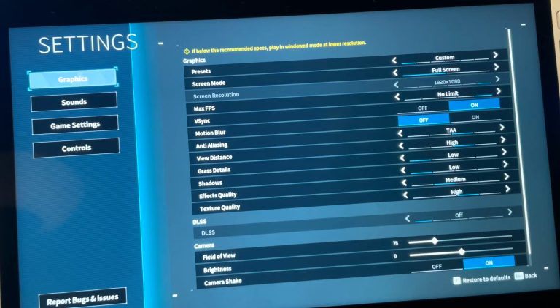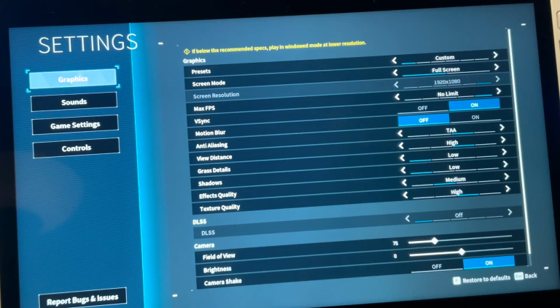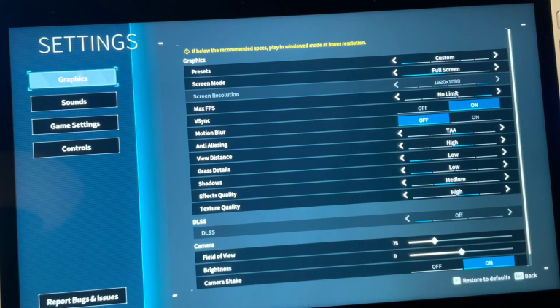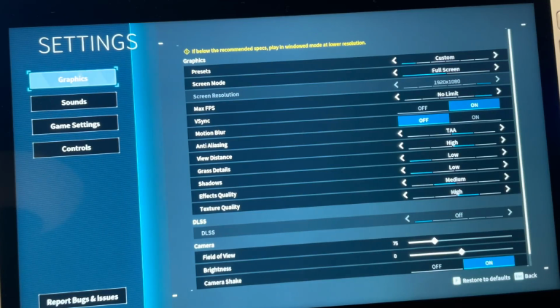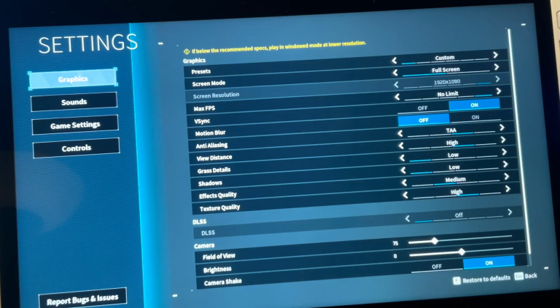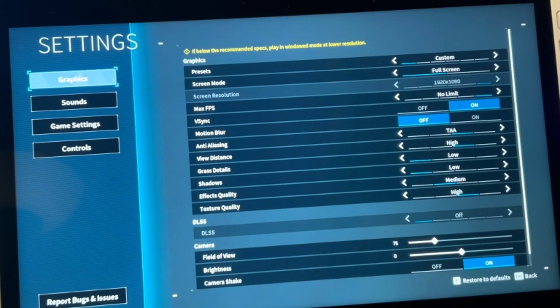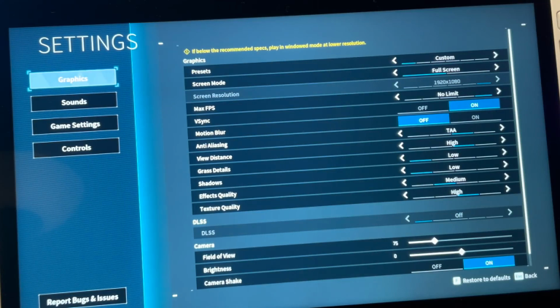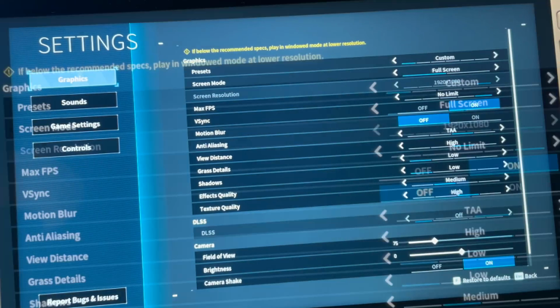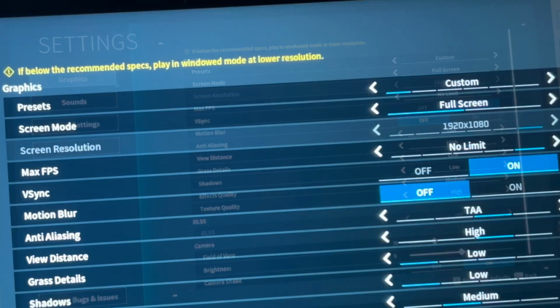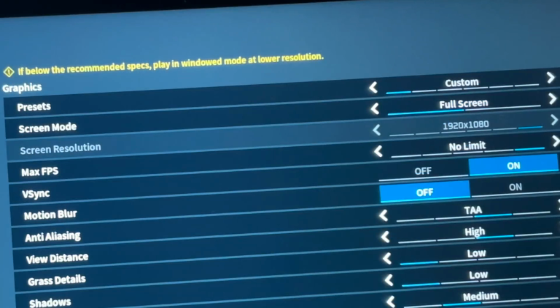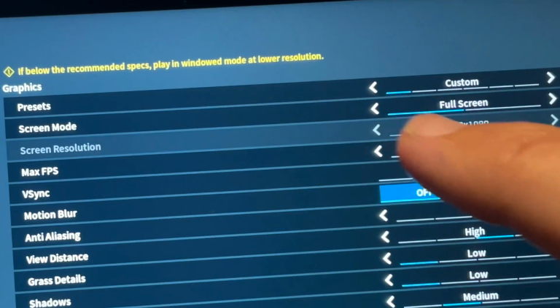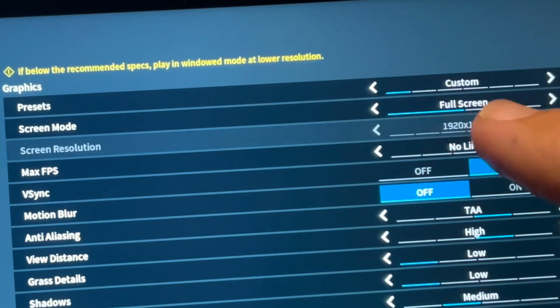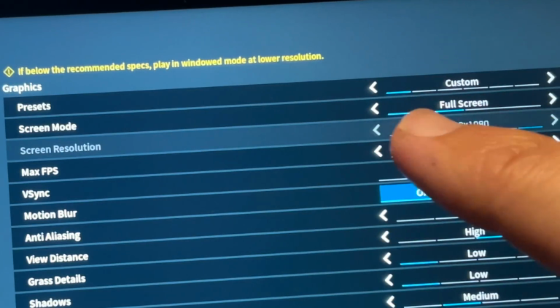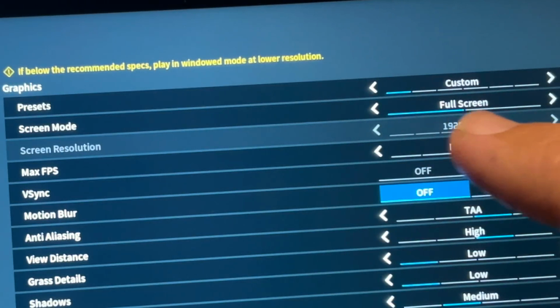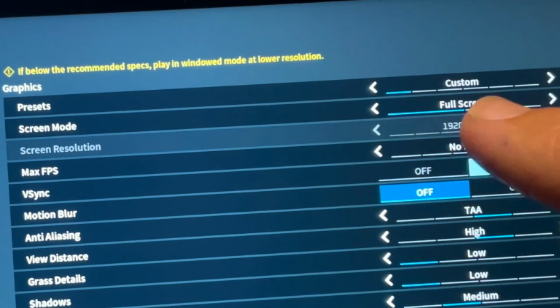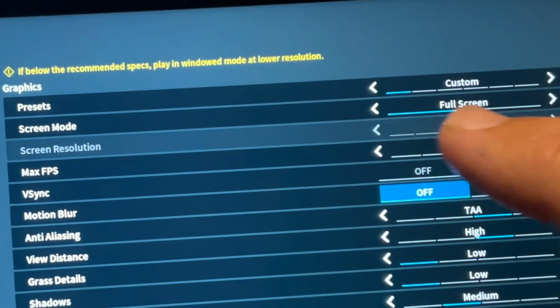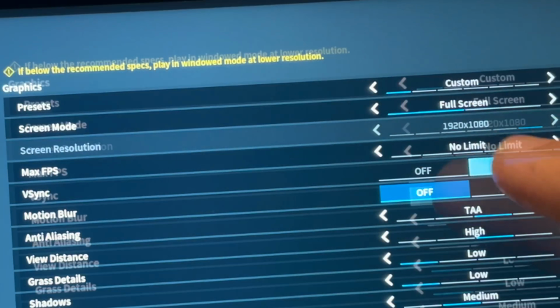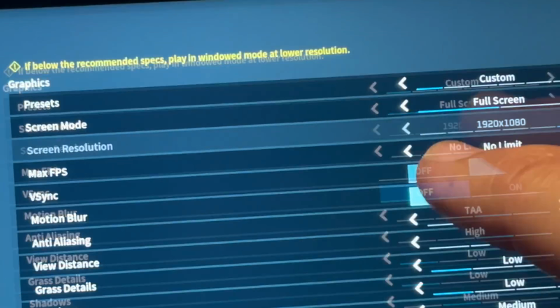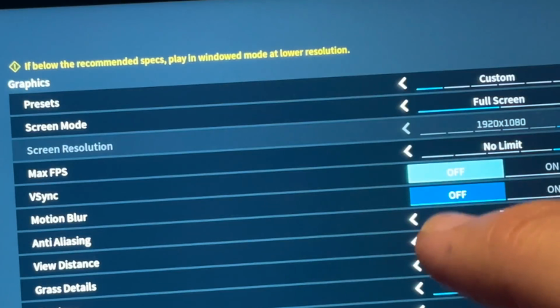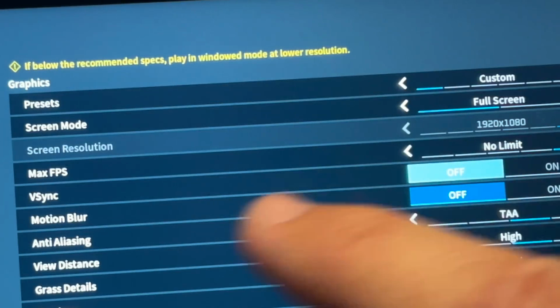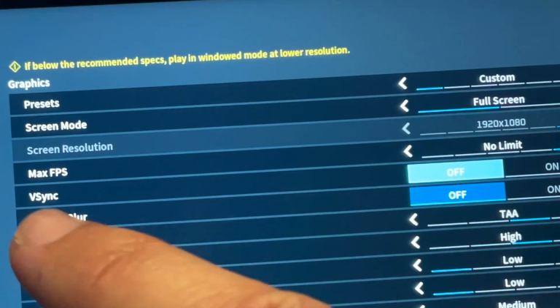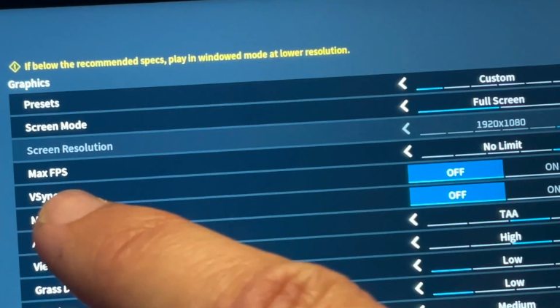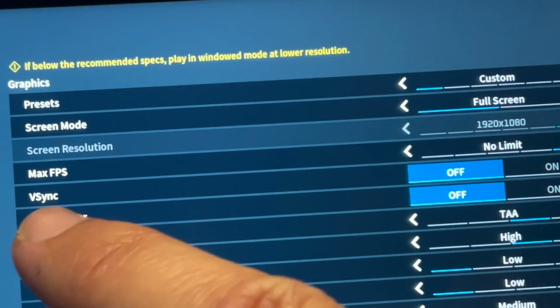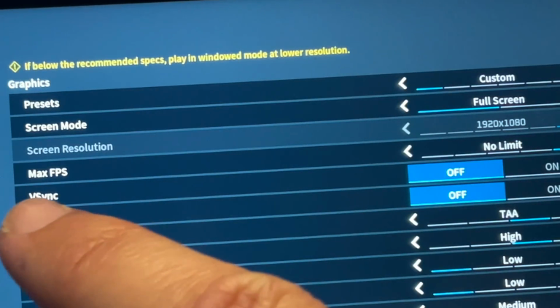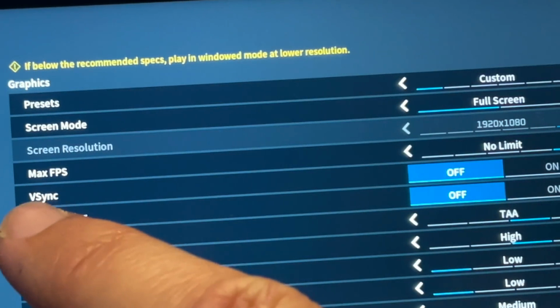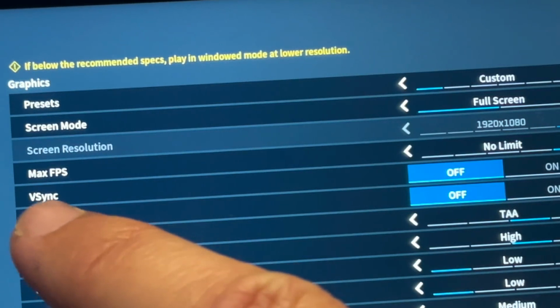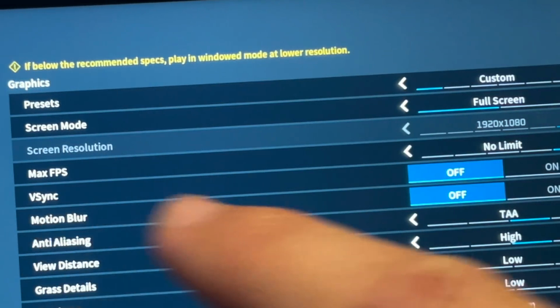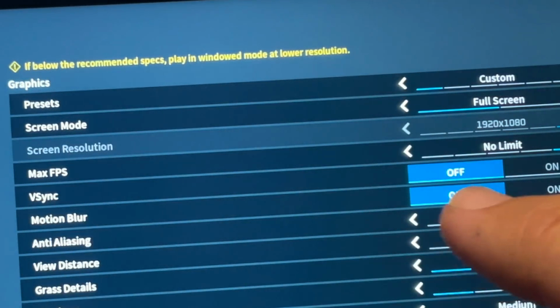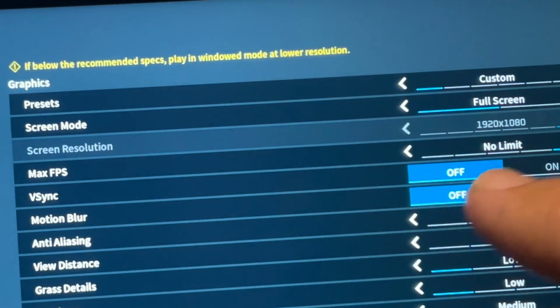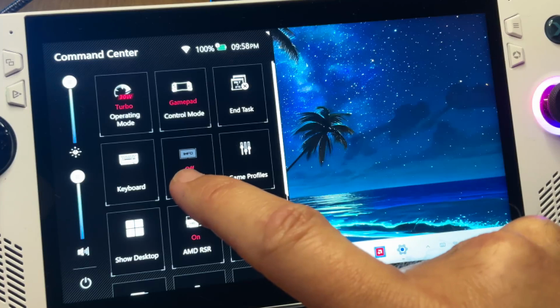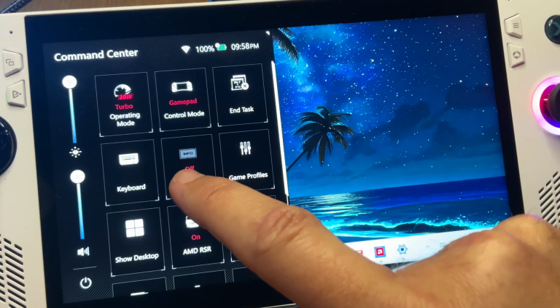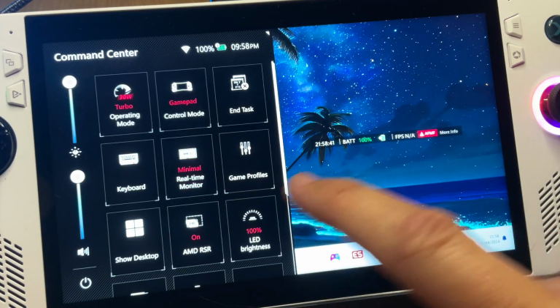Tip three: Fluid Motion Frames currently requires games to be played only in full screen mode and with V-Sync disabled, so don't forget to do this.